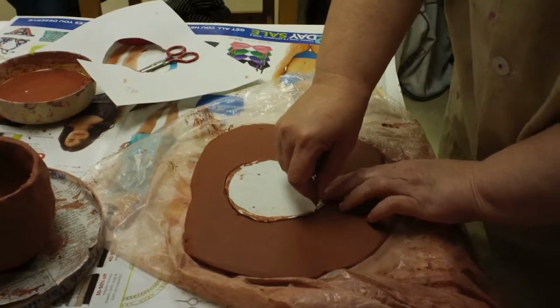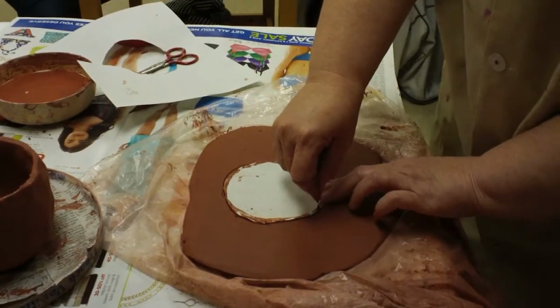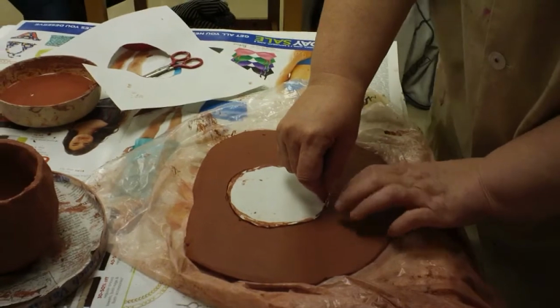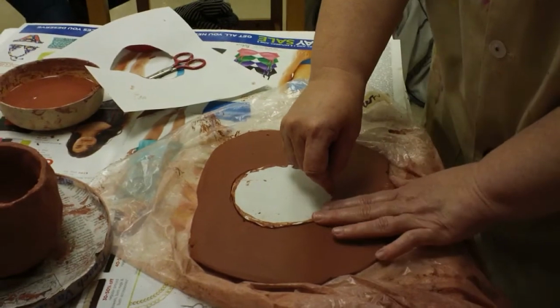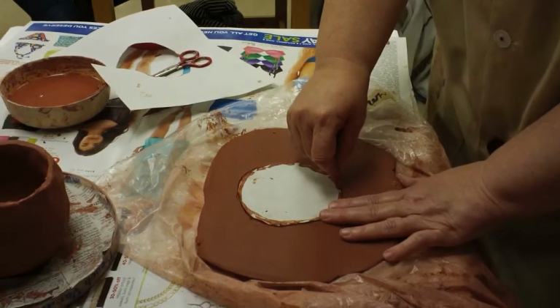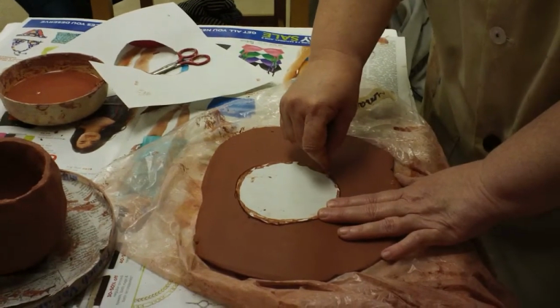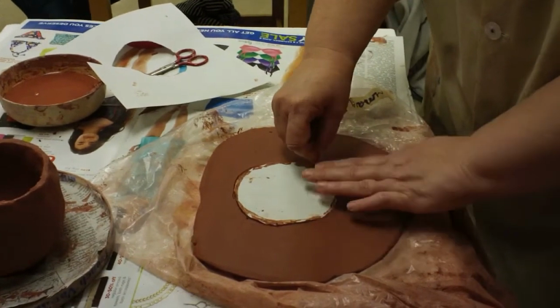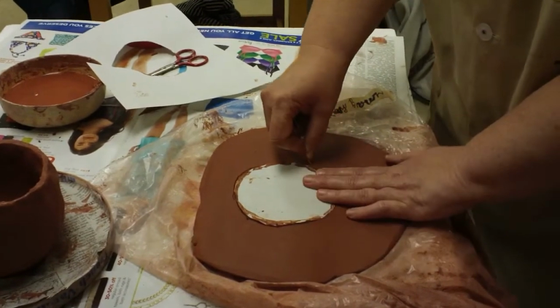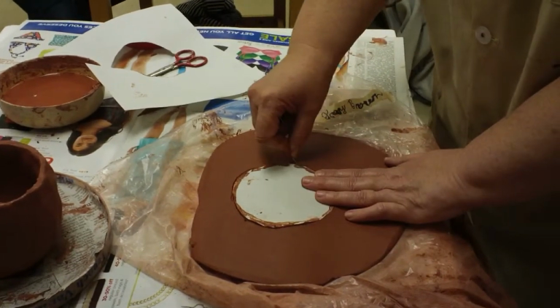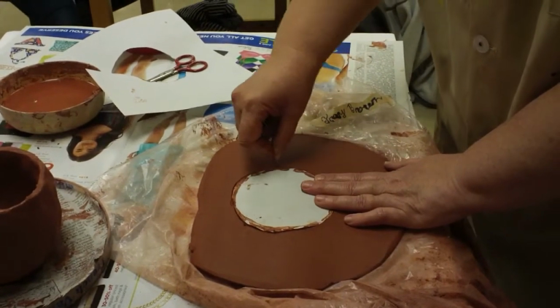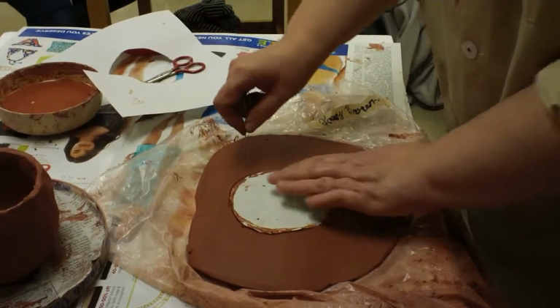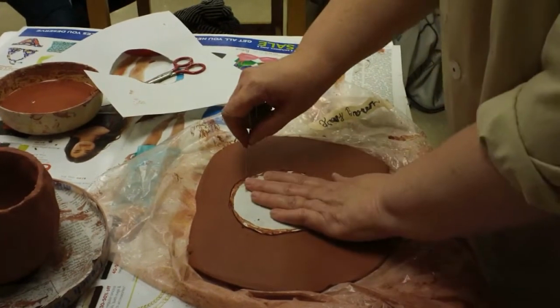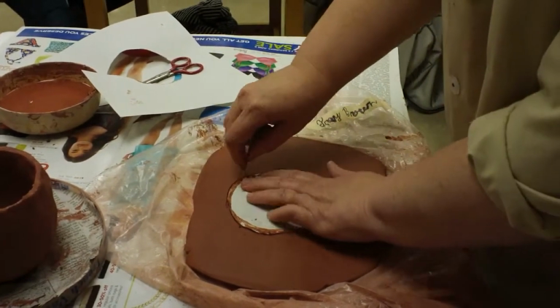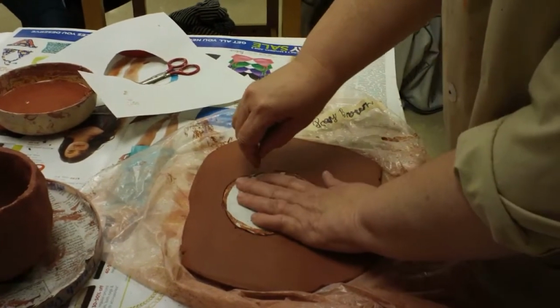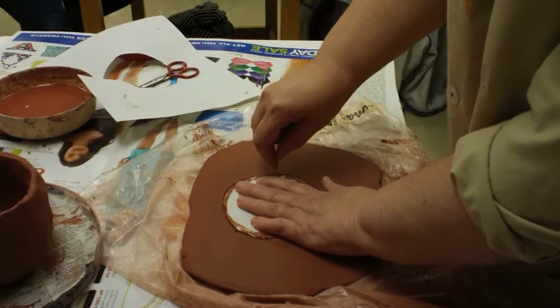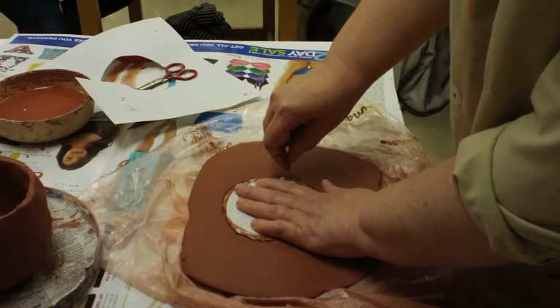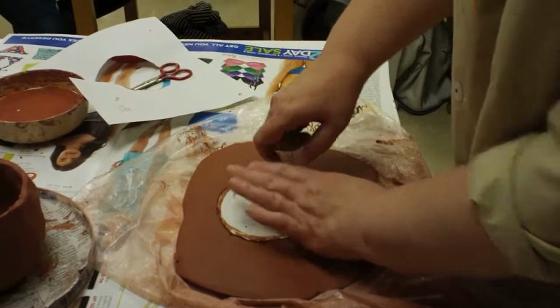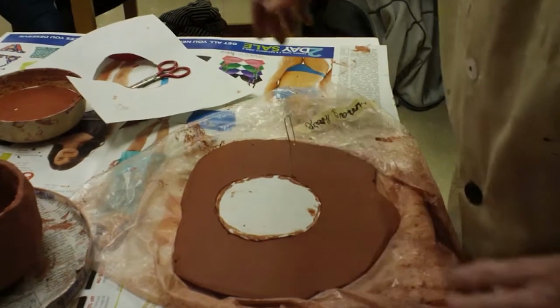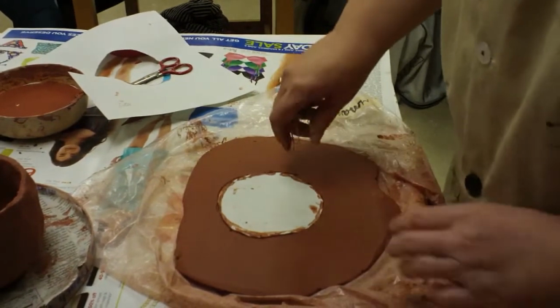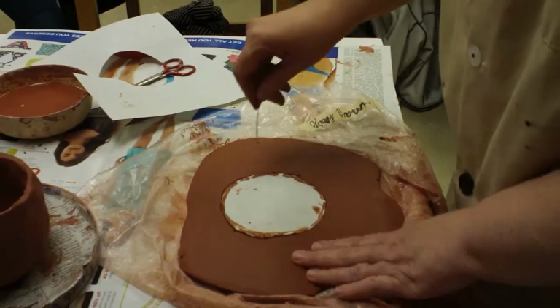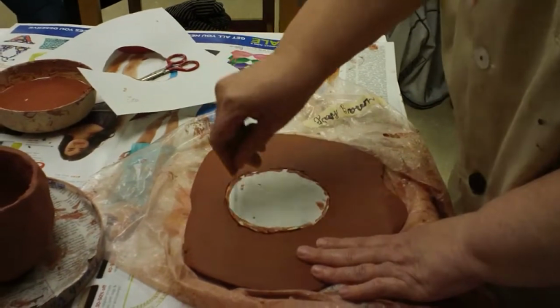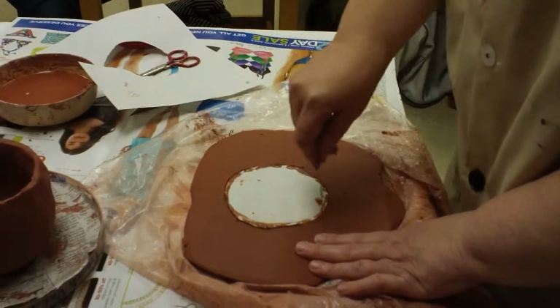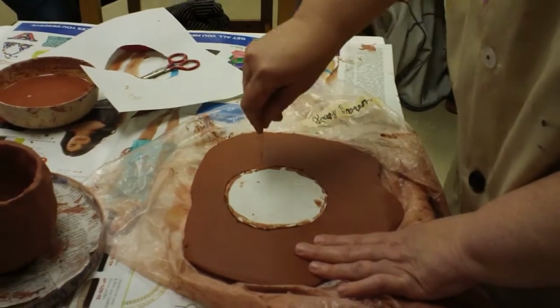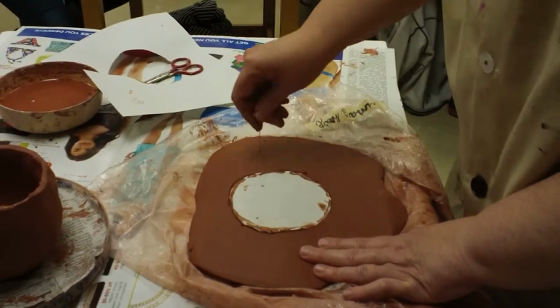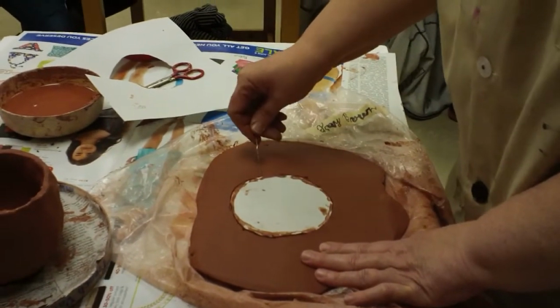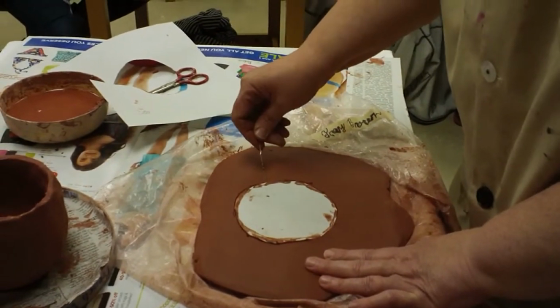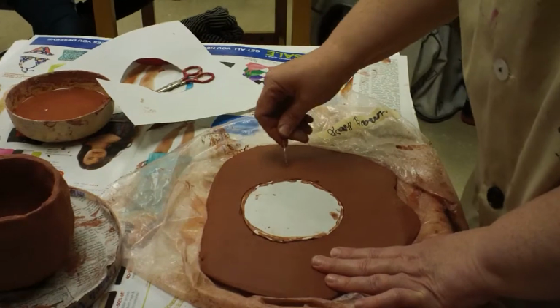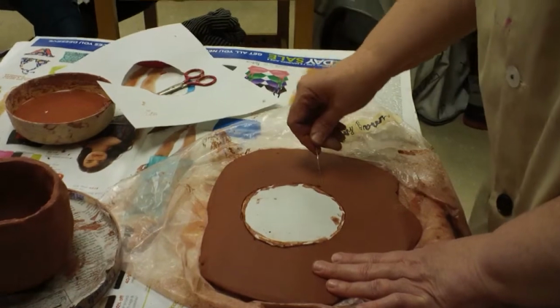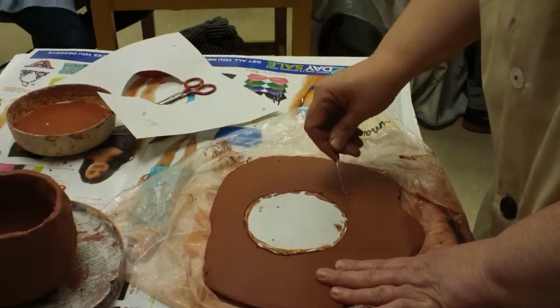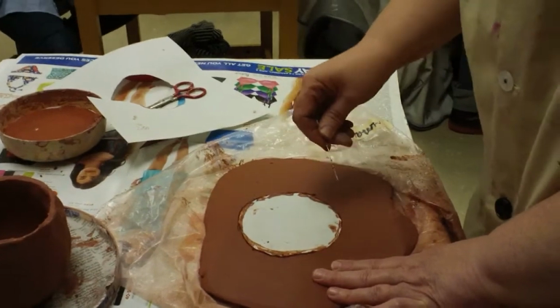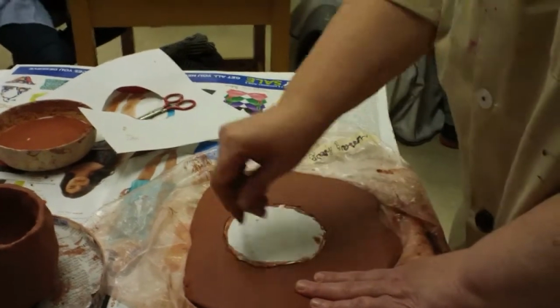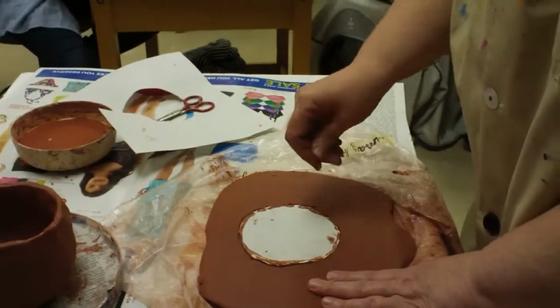If you want a beveled edge, that's fine, but it shouldn't be half and half. If it's straight up the whole time, keep it straight up the whole time. If it's going to lean one way, it should lean that way all the way around.